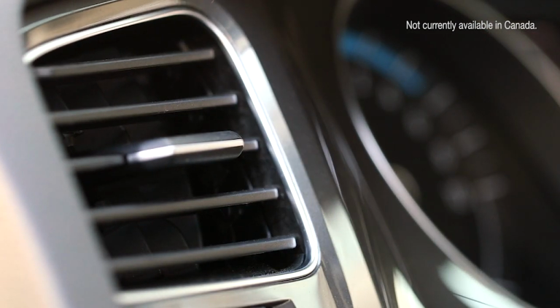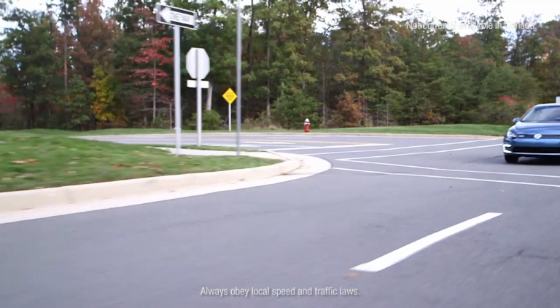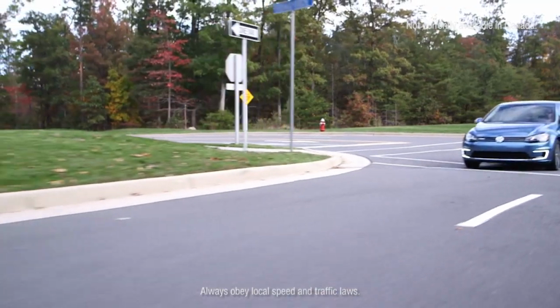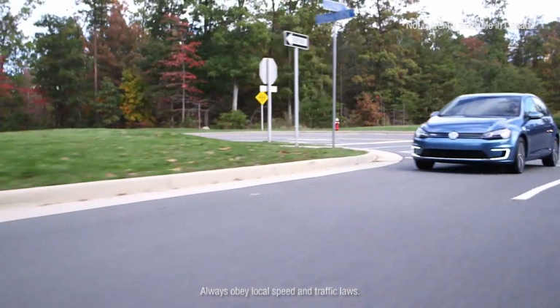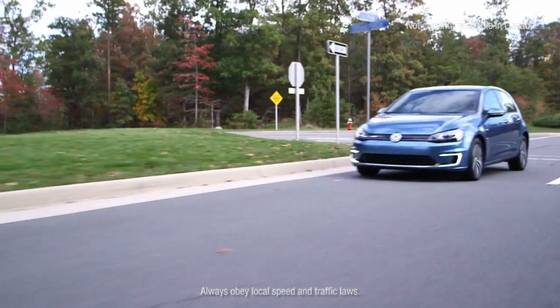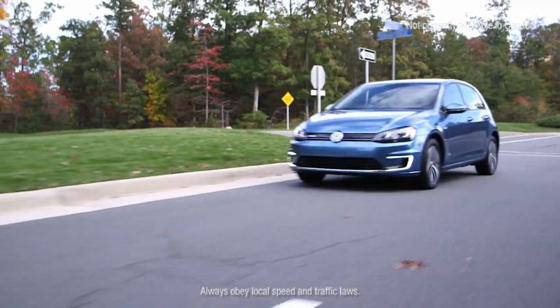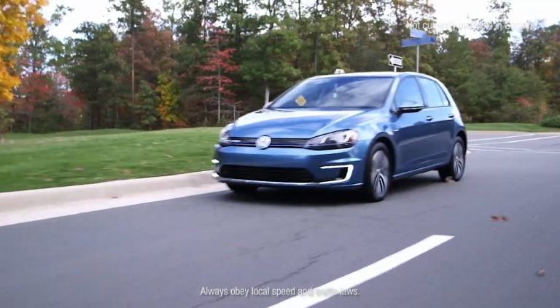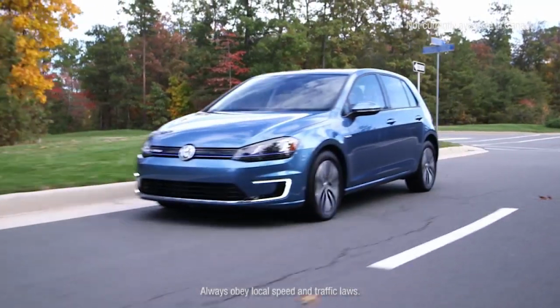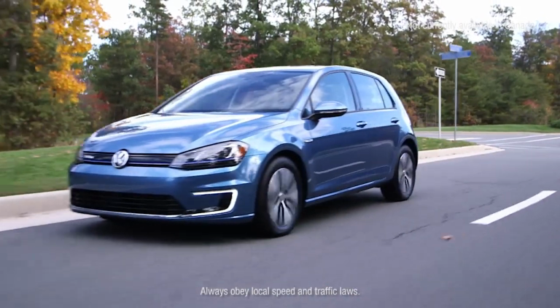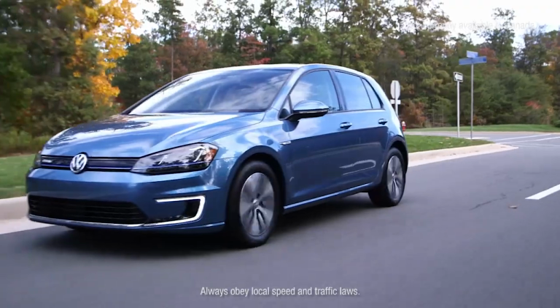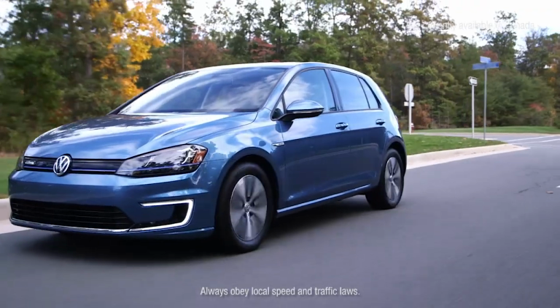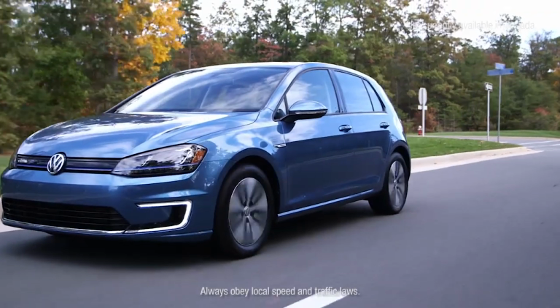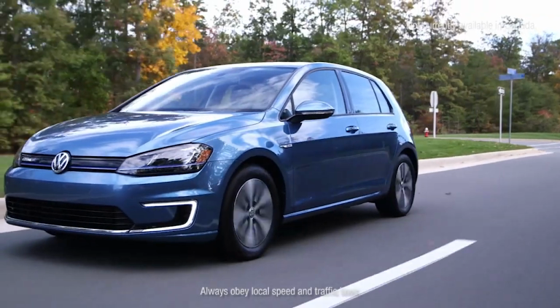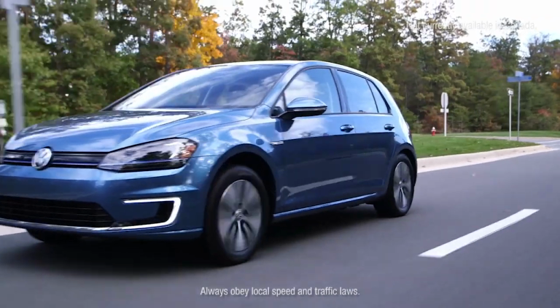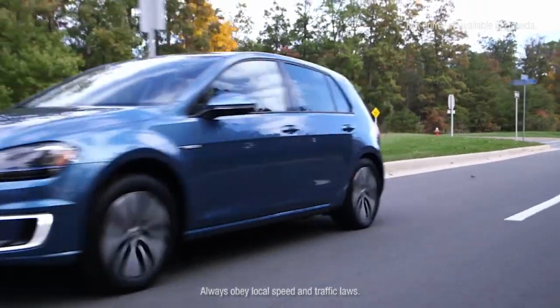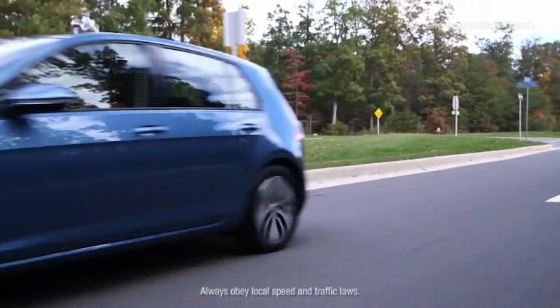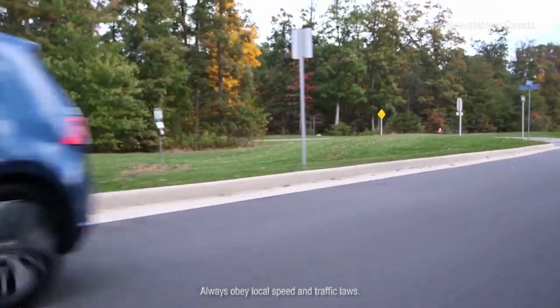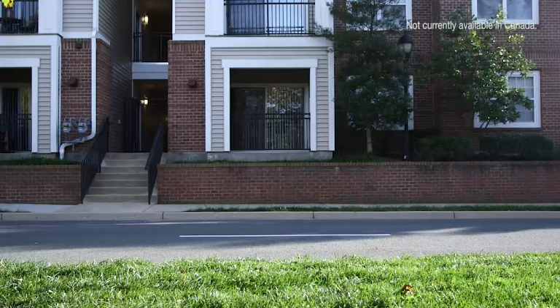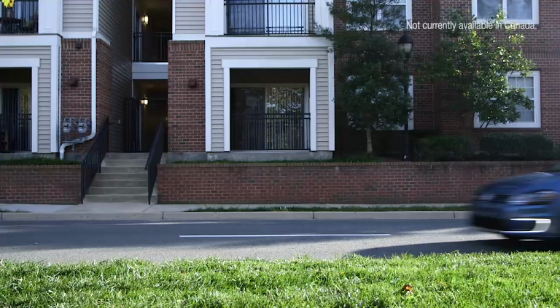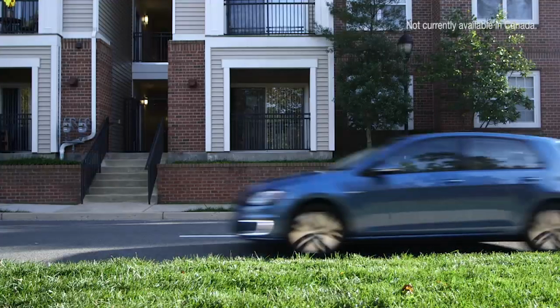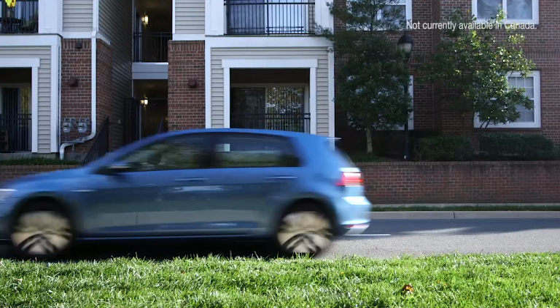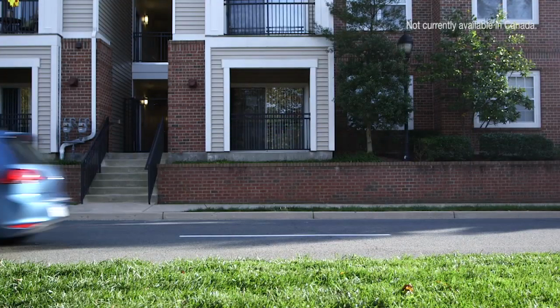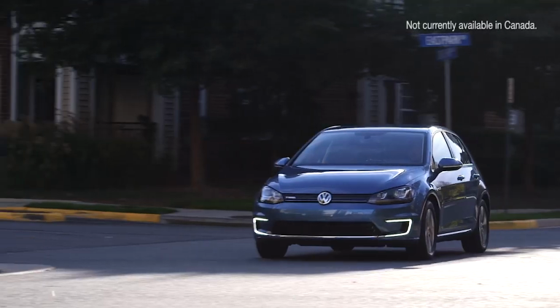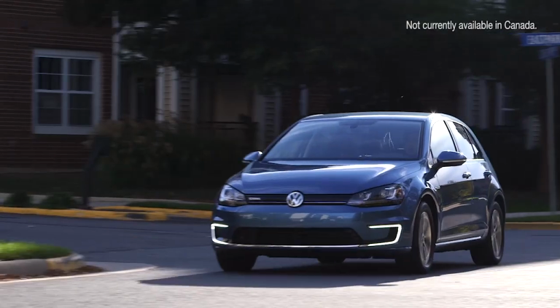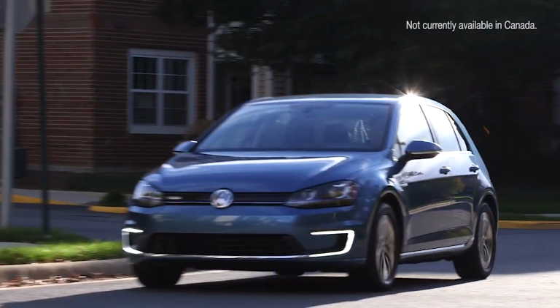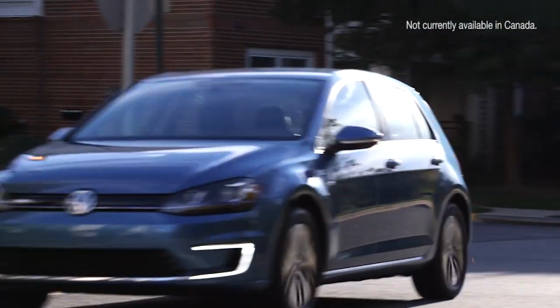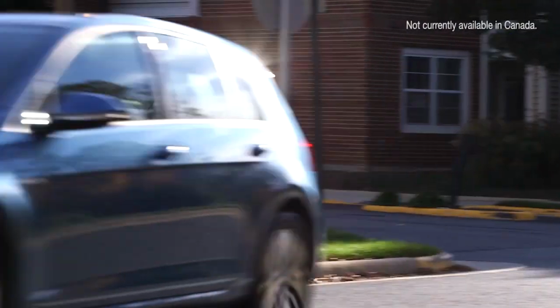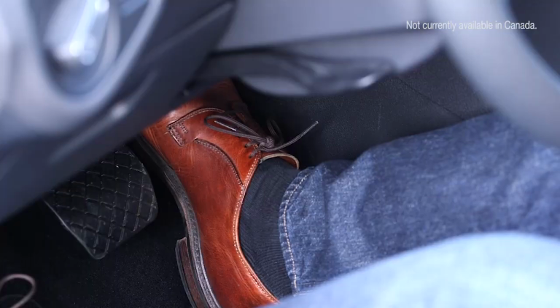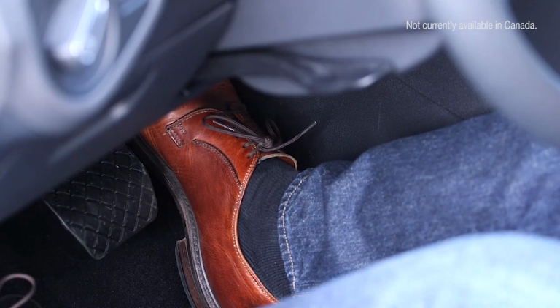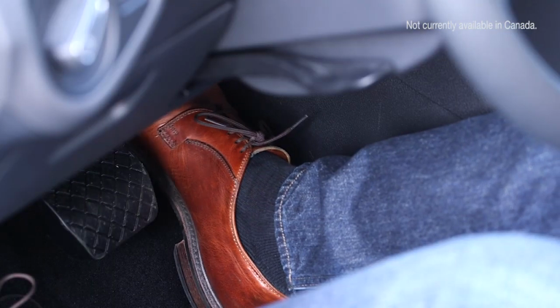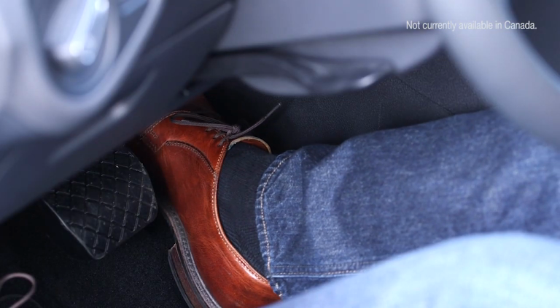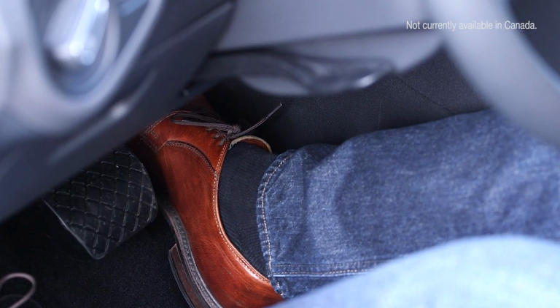However, the full power of the eGolf is ready when you need it. When driving in Eco mode, the eGolf can revert to full power, acceleration, and torque by fully depressing the accelerator.